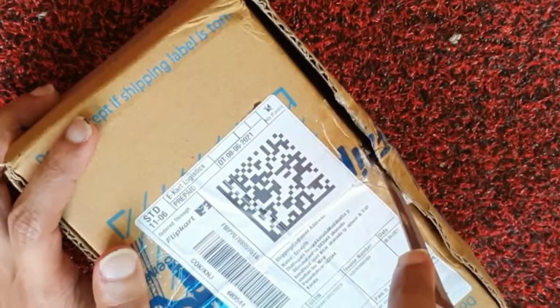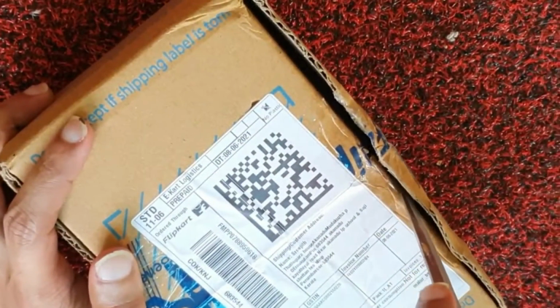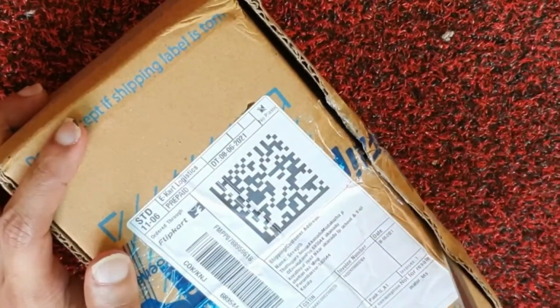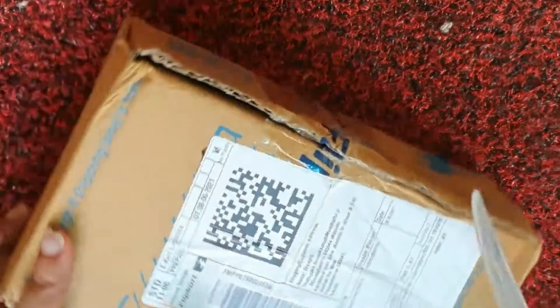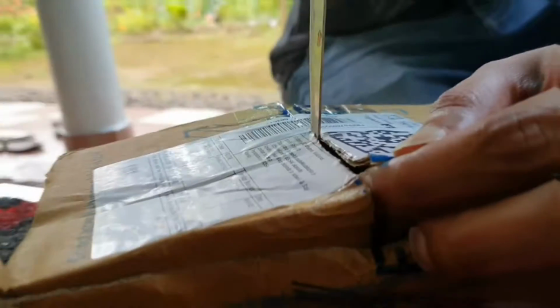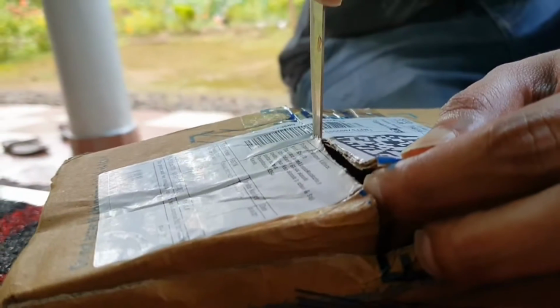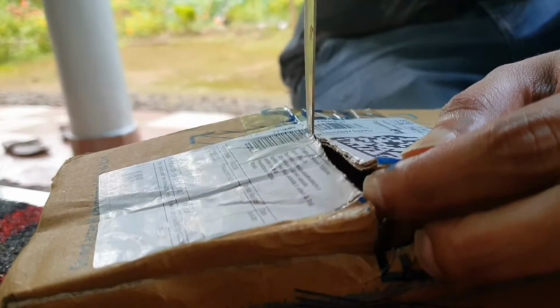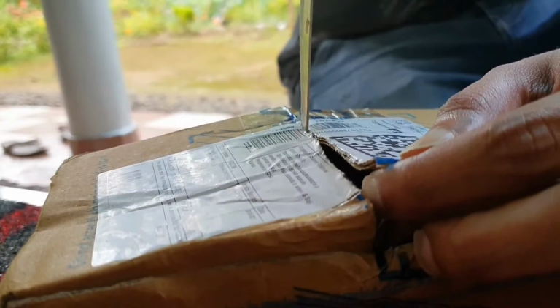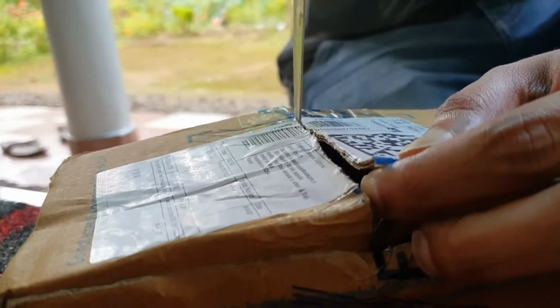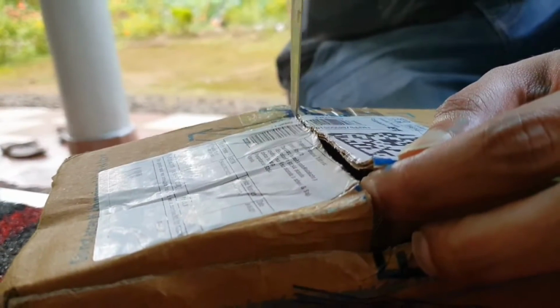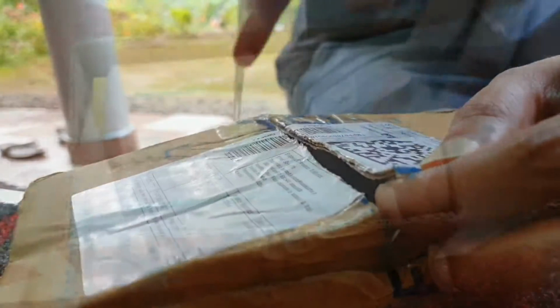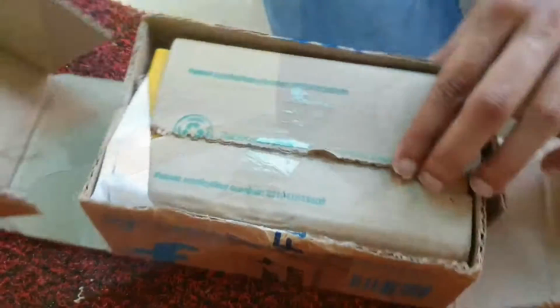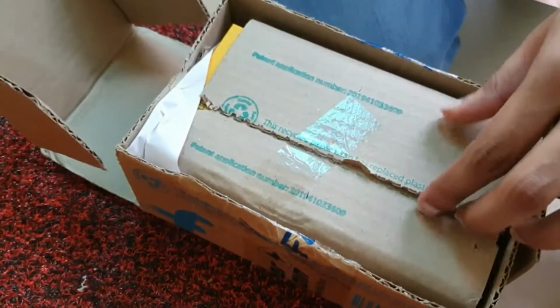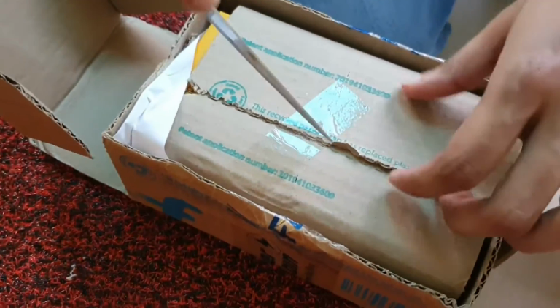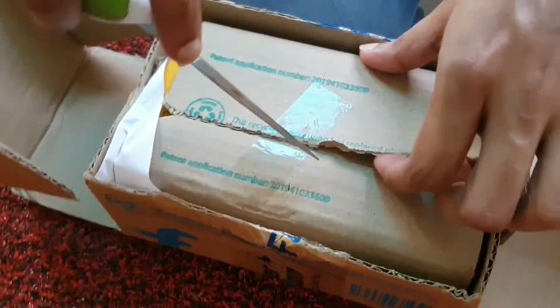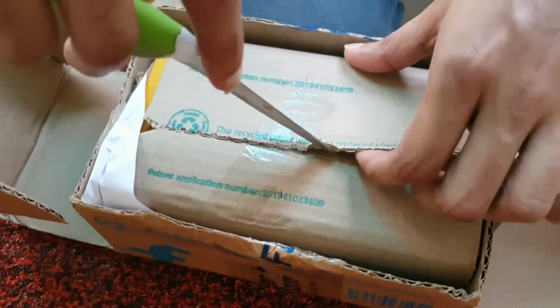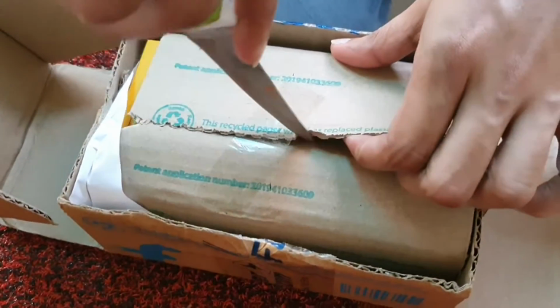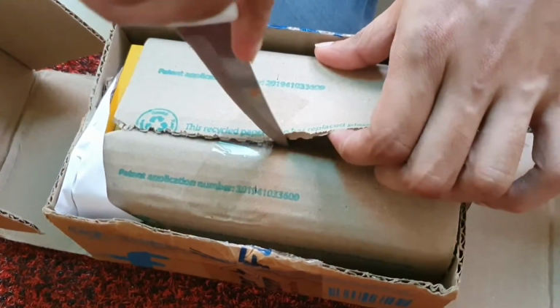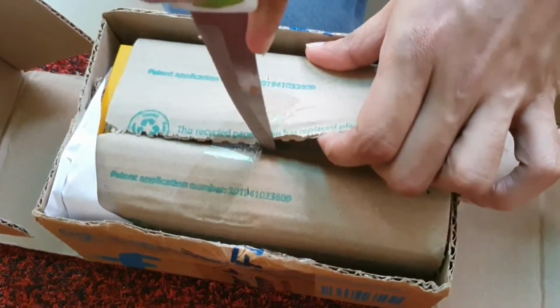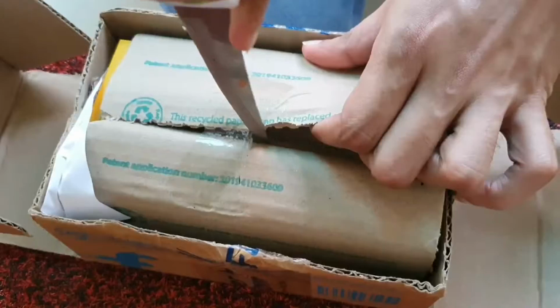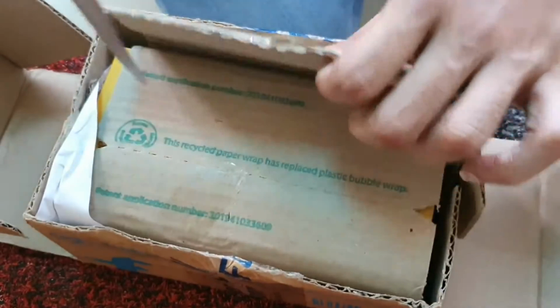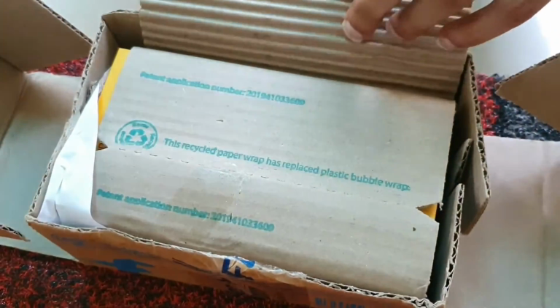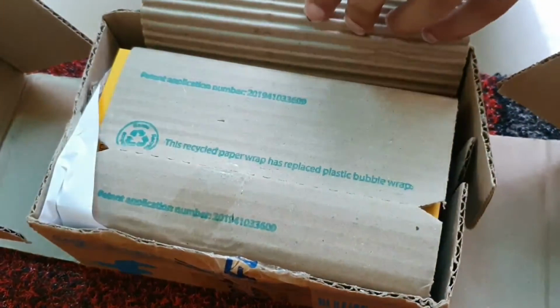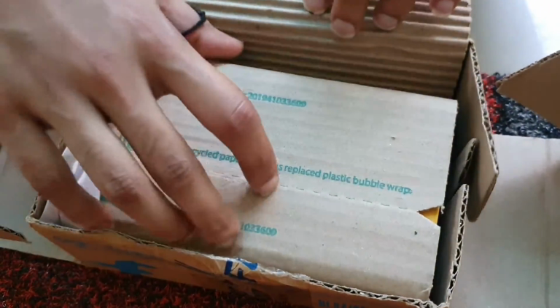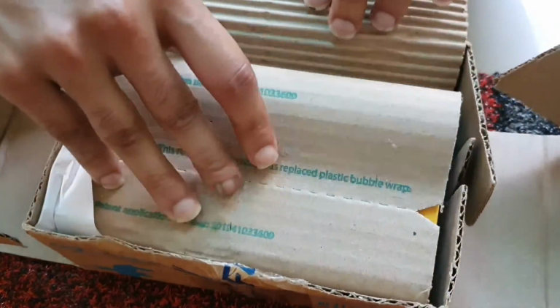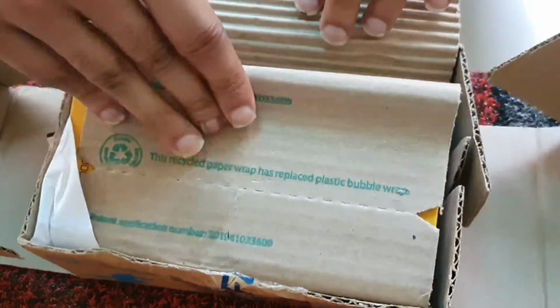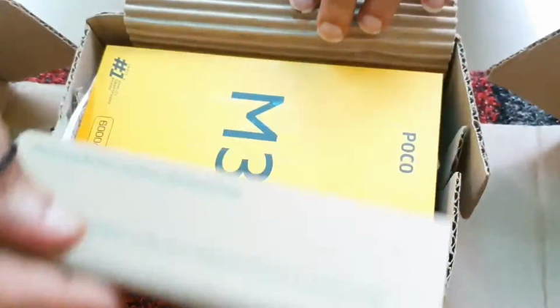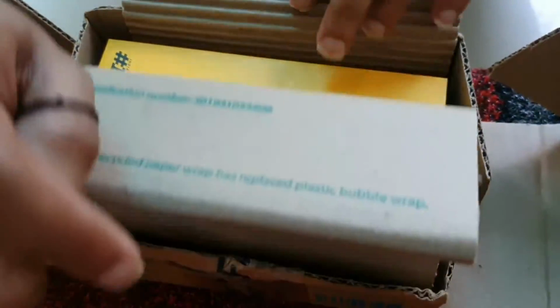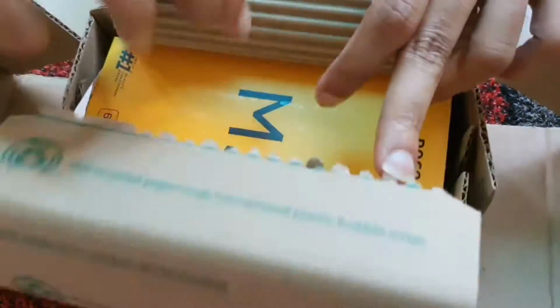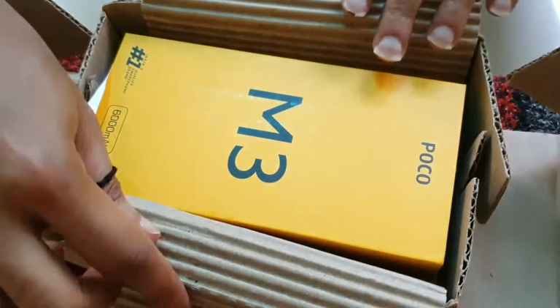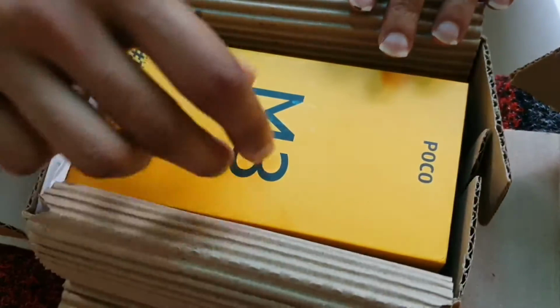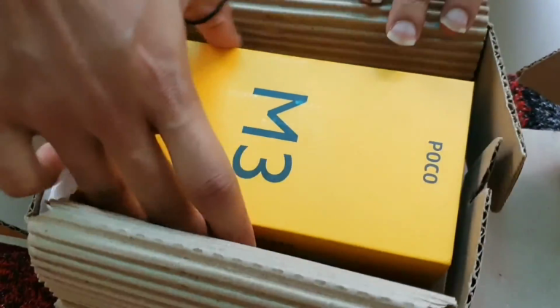We are going to have a box unboxing. We are going to open the box. We are going to have the packing here, and then we are going to look at the M3 model.